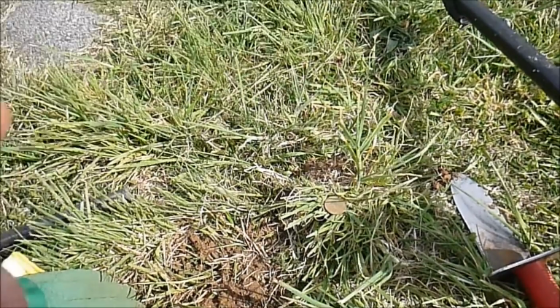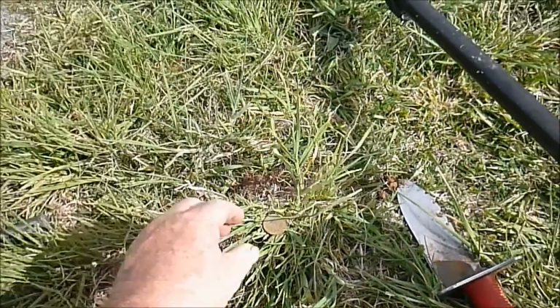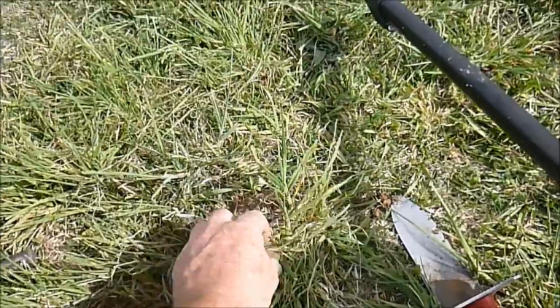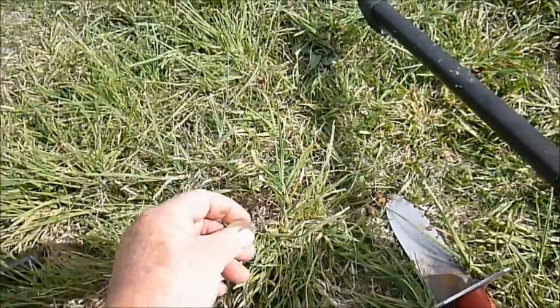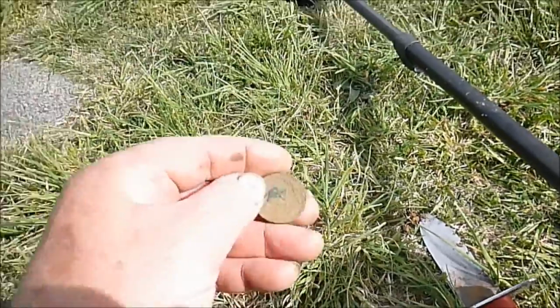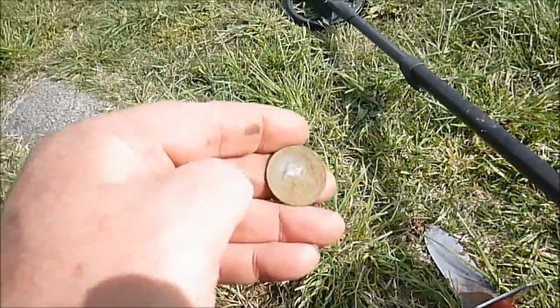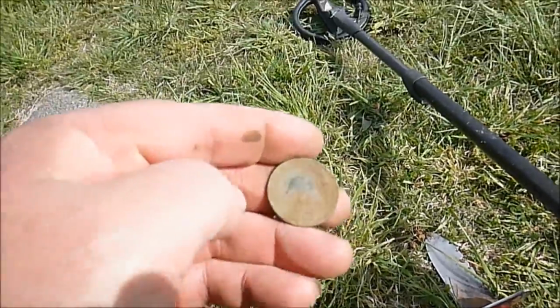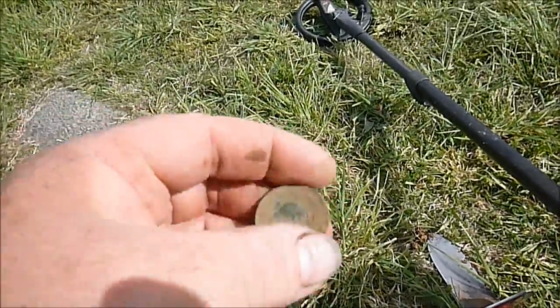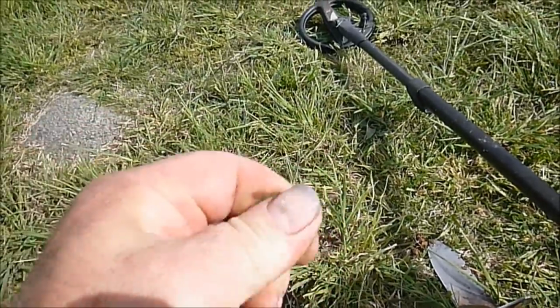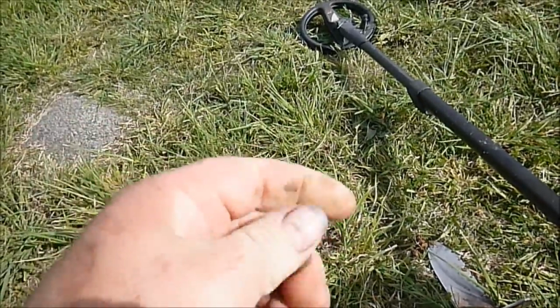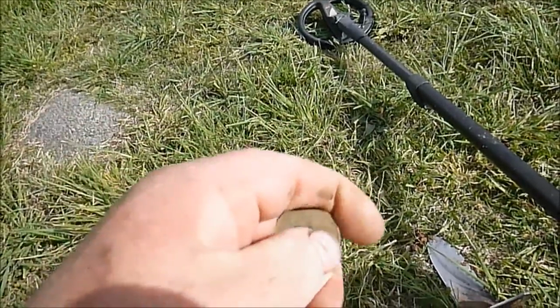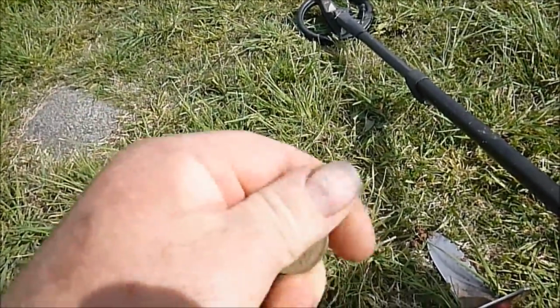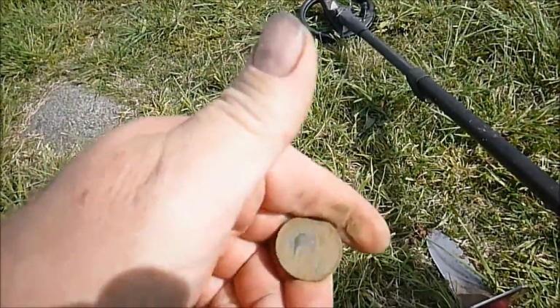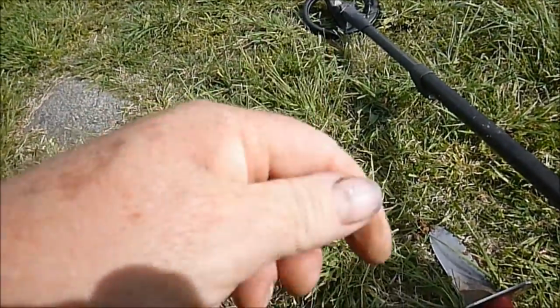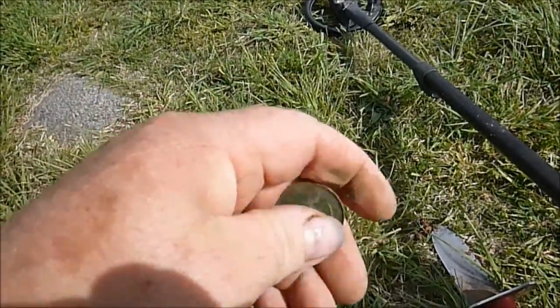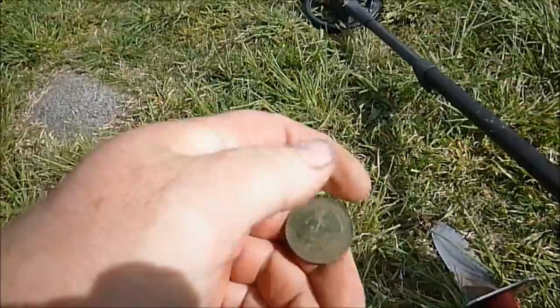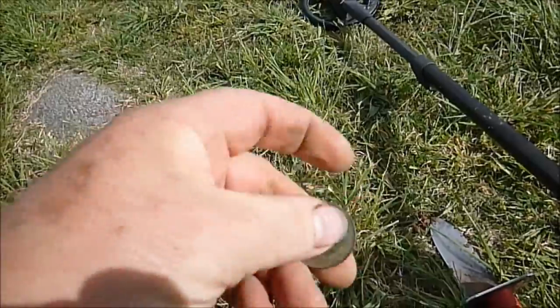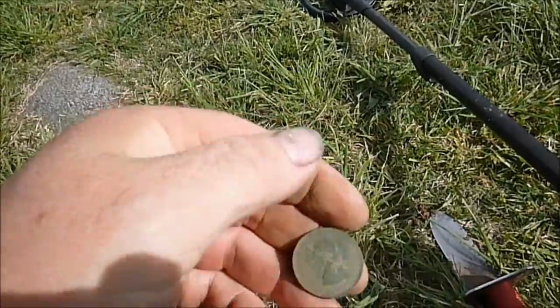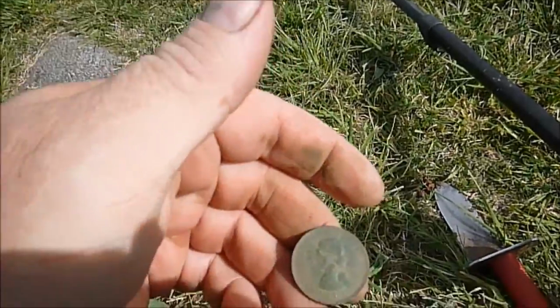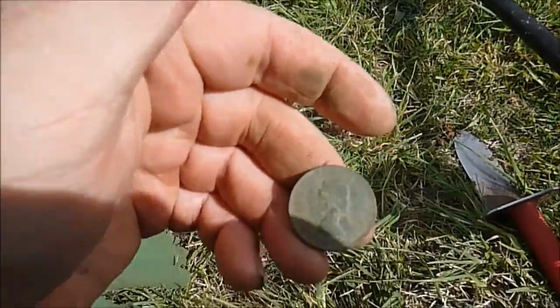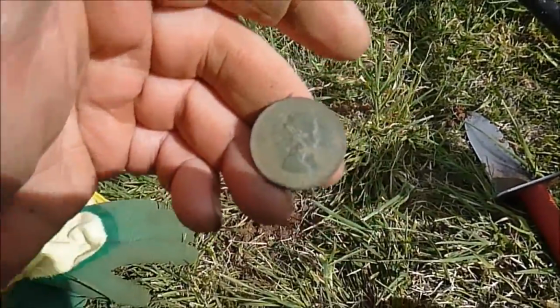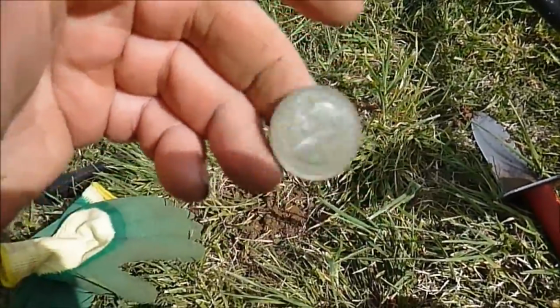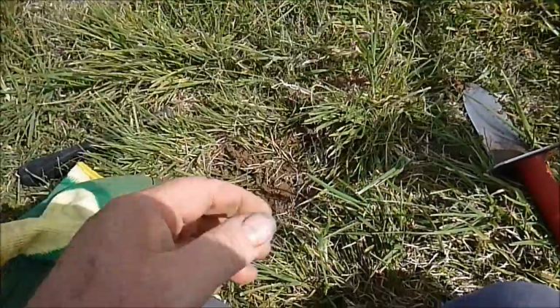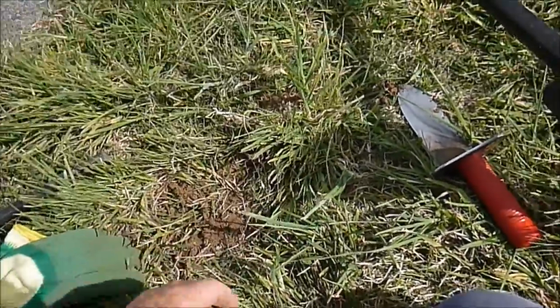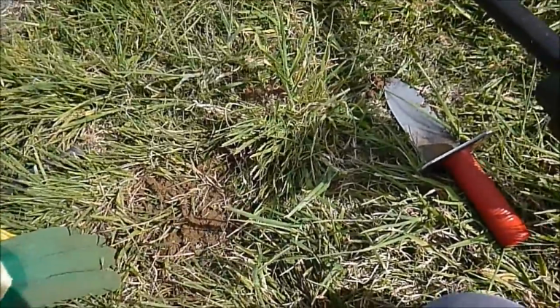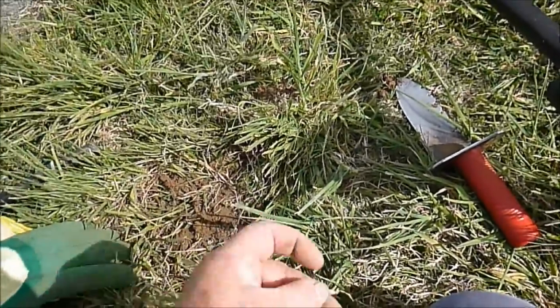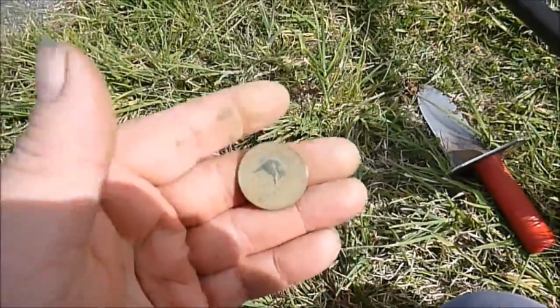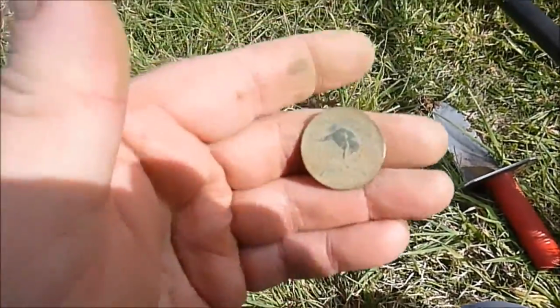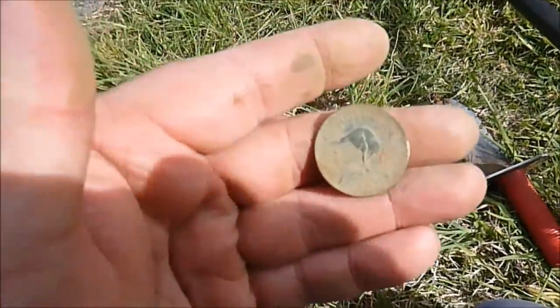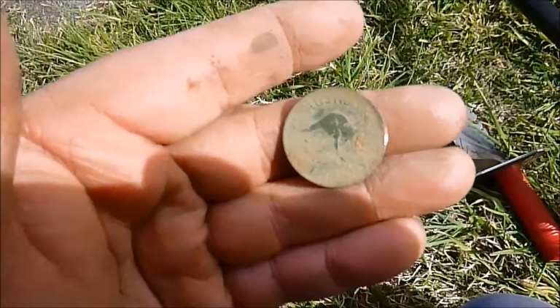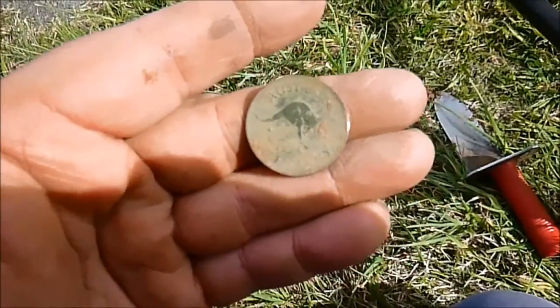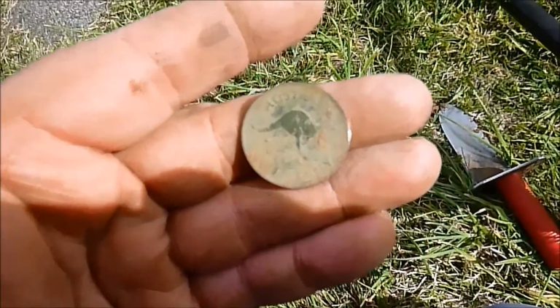This hole here has produced a halfpenny. Not sure where it is but it's got Queen Elizabeth on the back. So it's a fairly new pre-decimal coin.